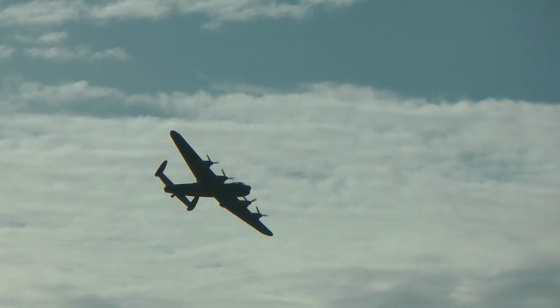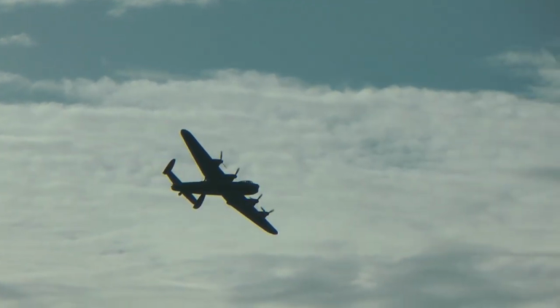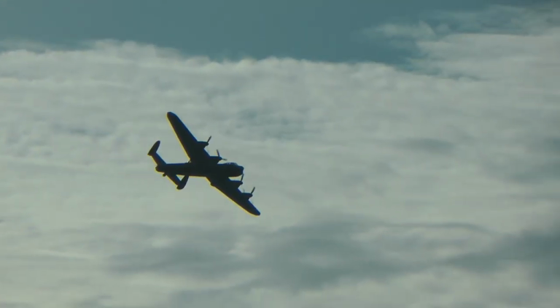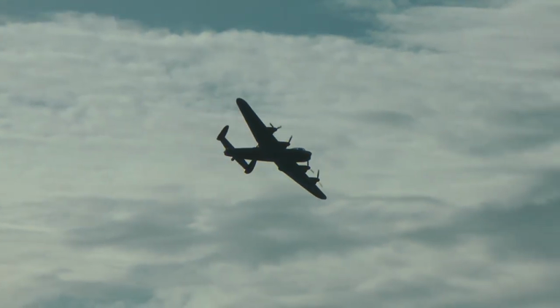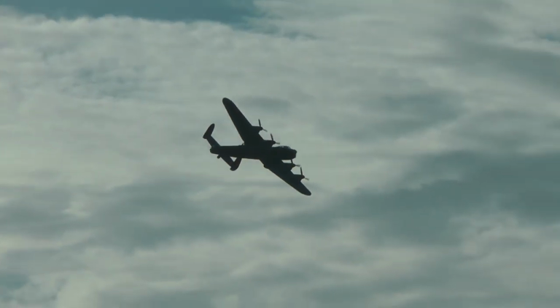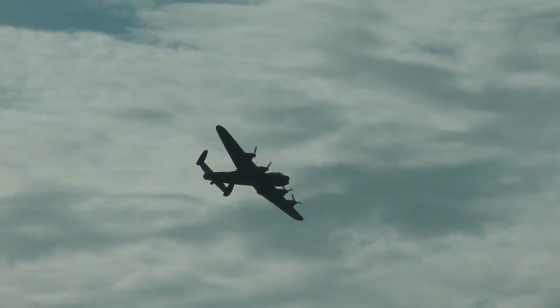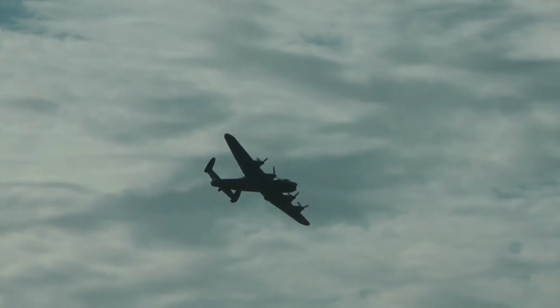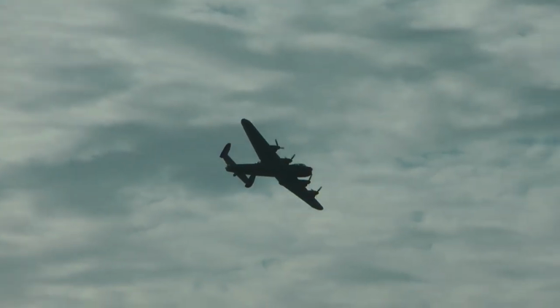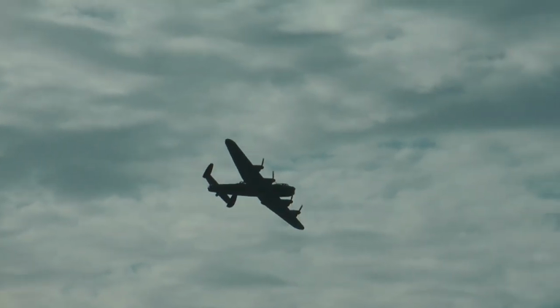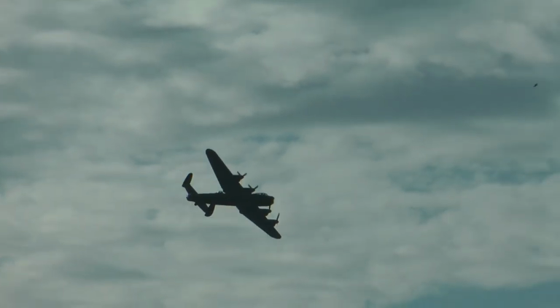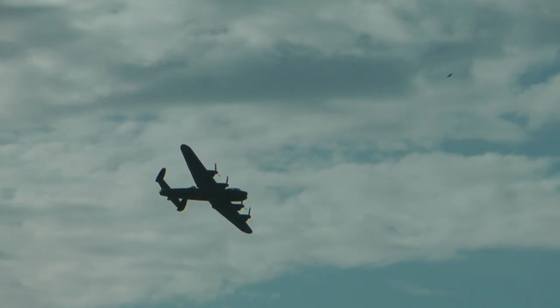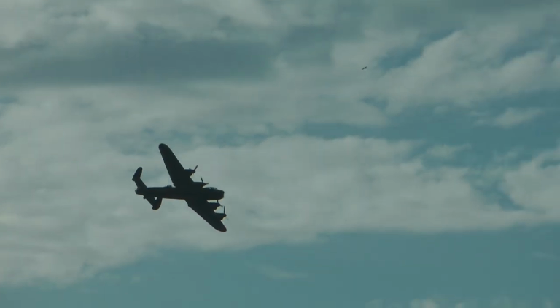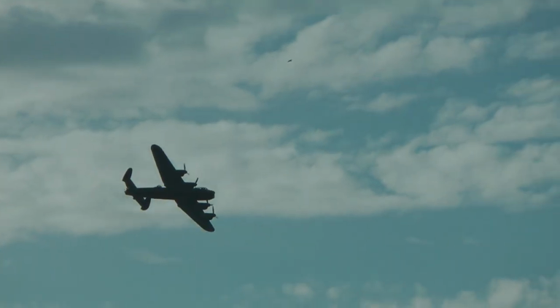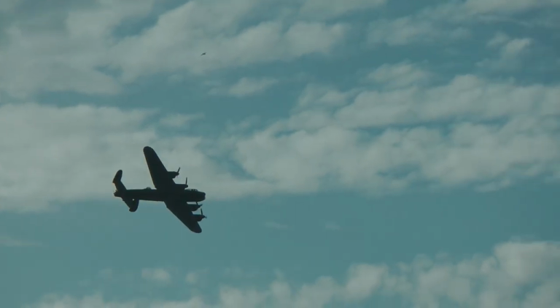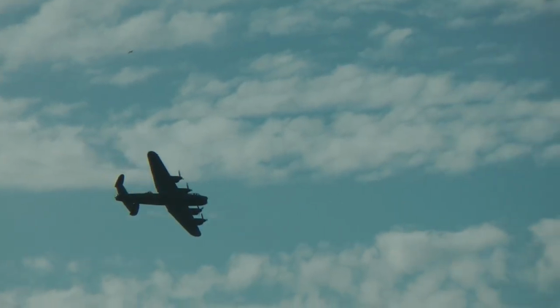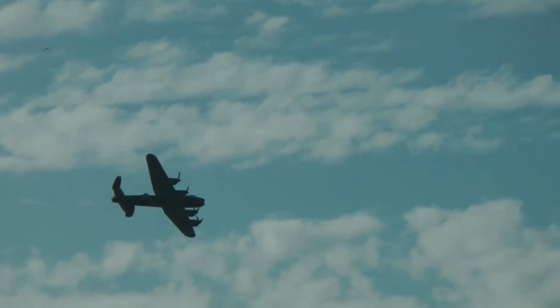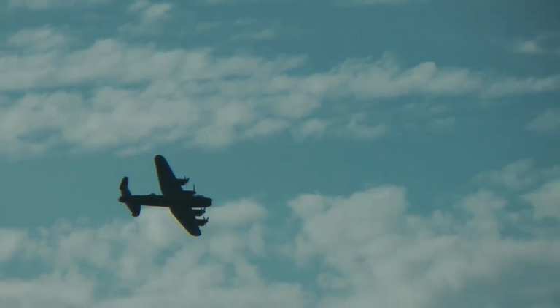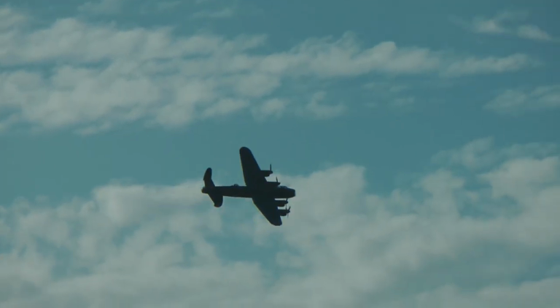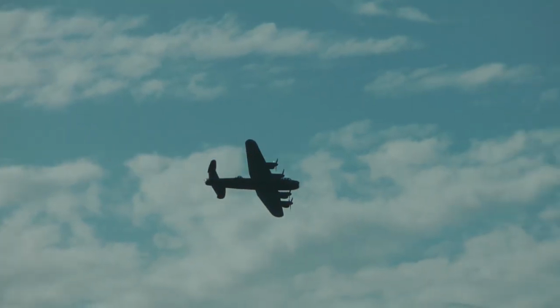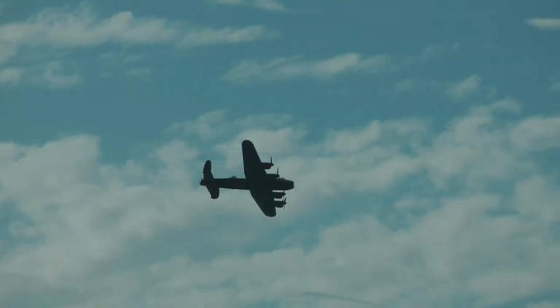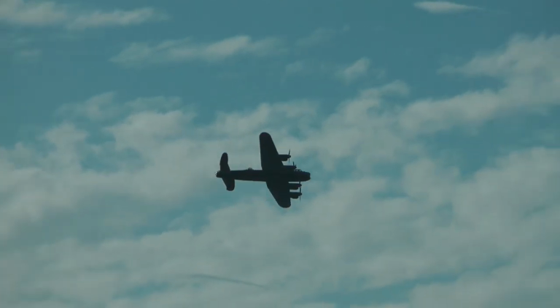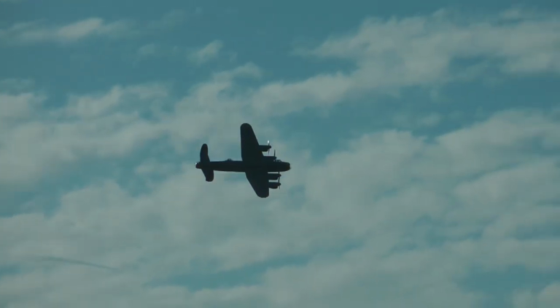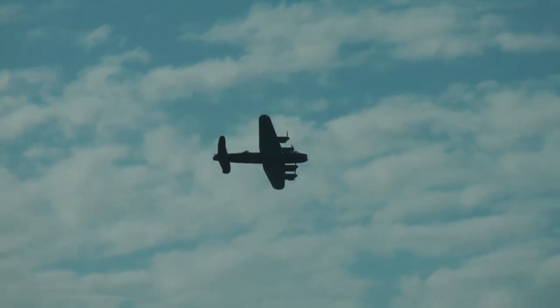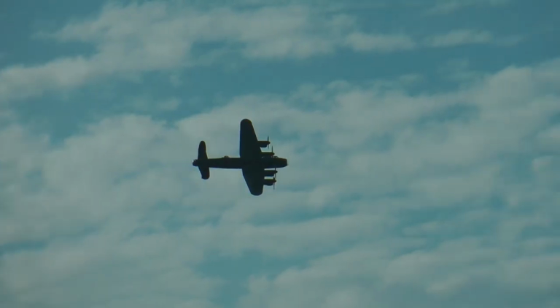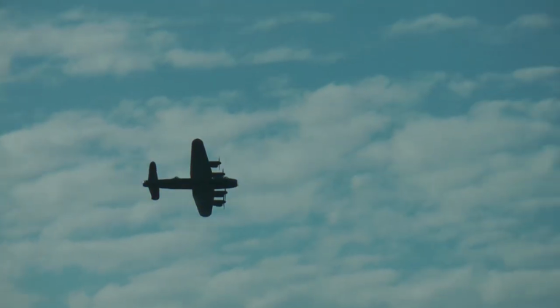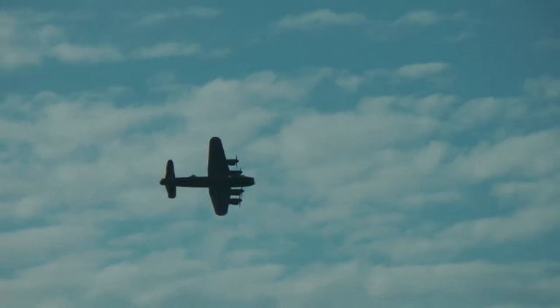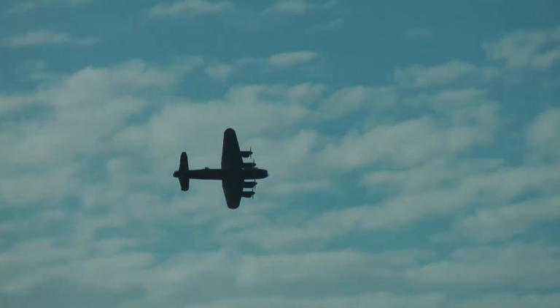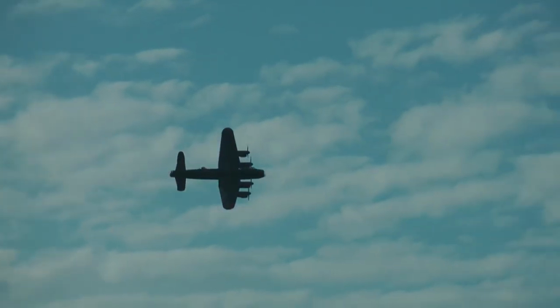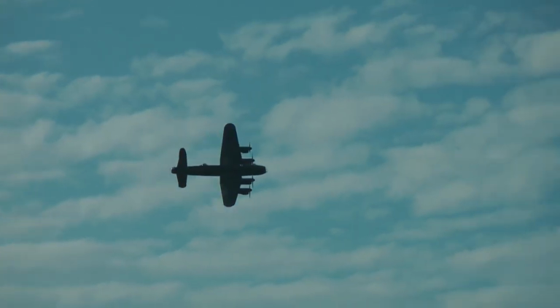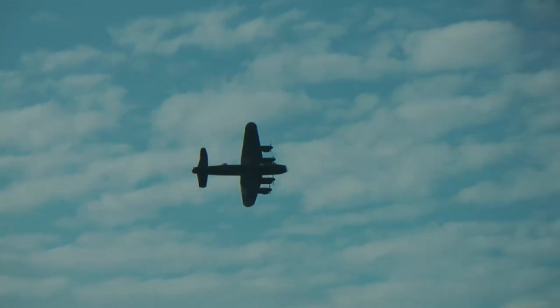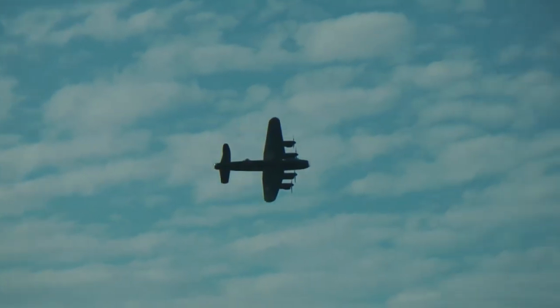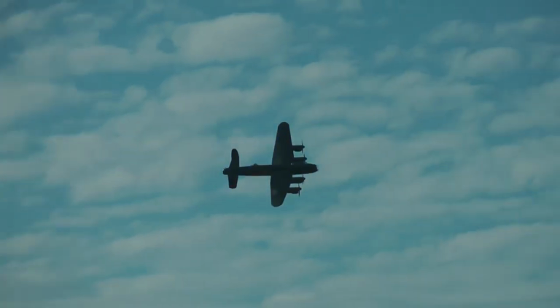The aircraft had a range in excess of 1,500 miles. The Lancaster's performance, its ruggedness, reliability, and to many its sheer charisma, endeared it to its crews who were proud to fly this famous thoroughbred.